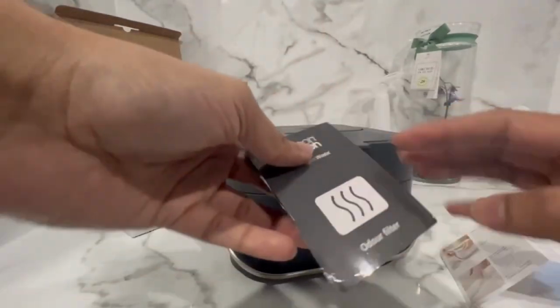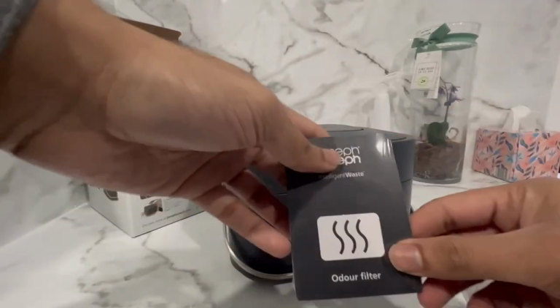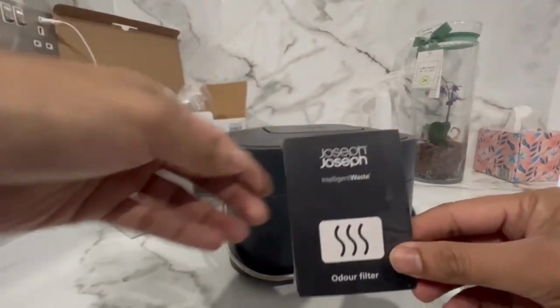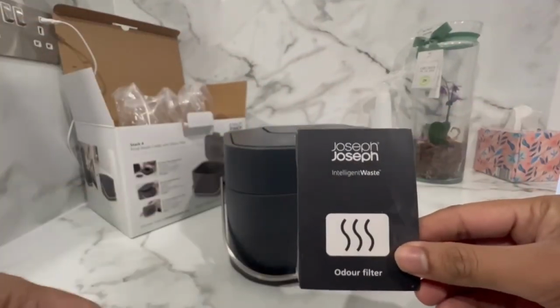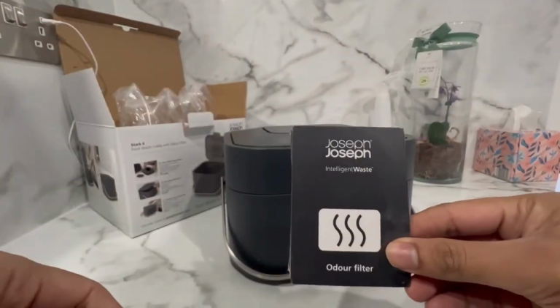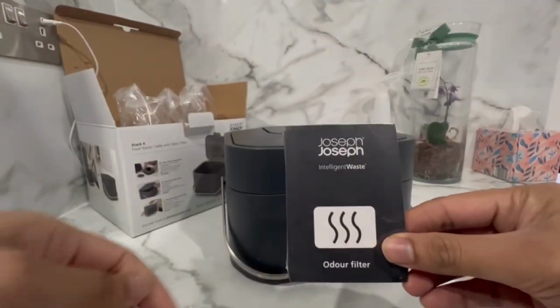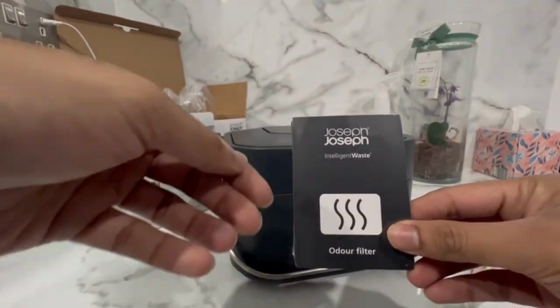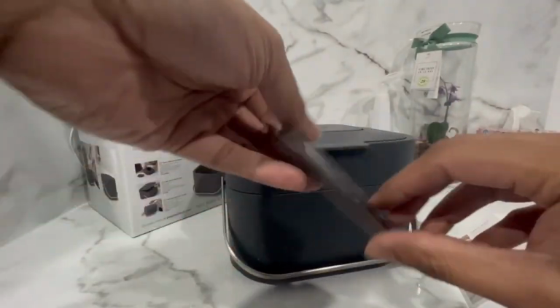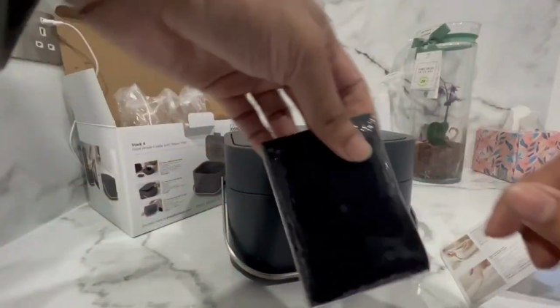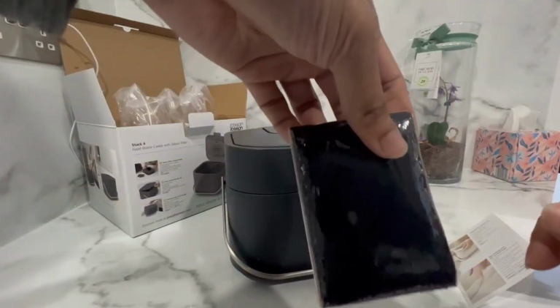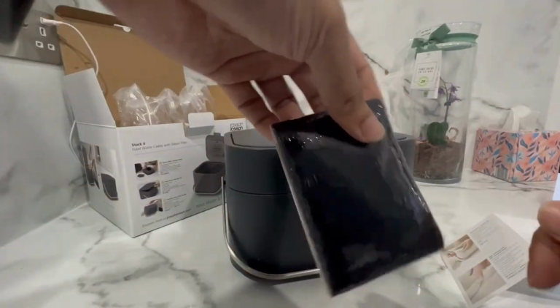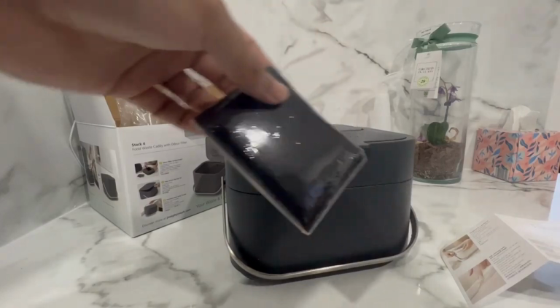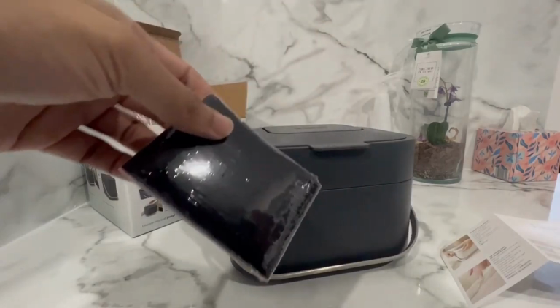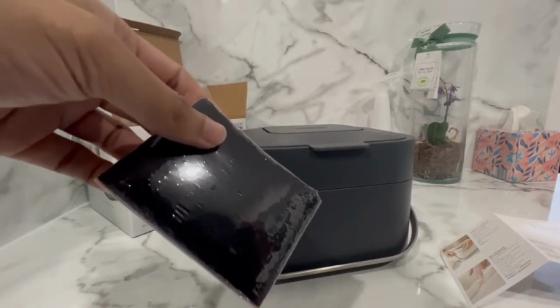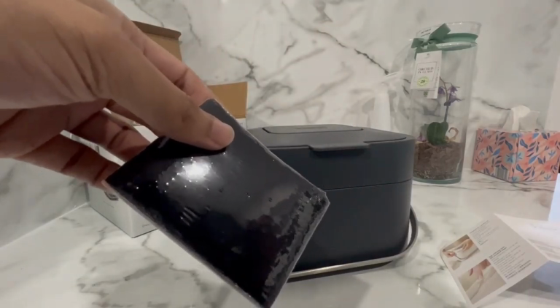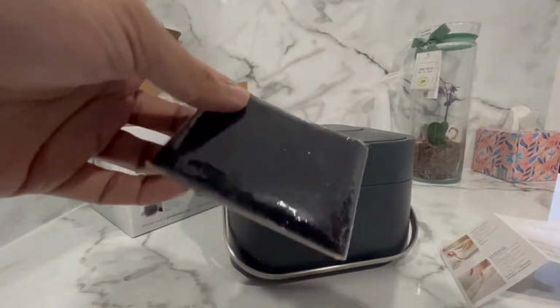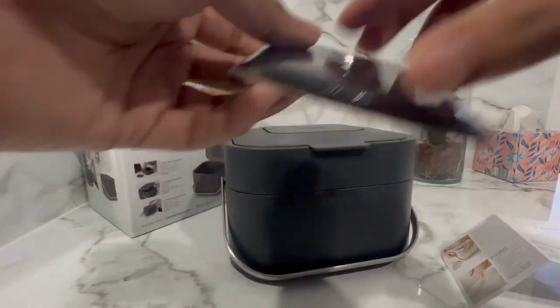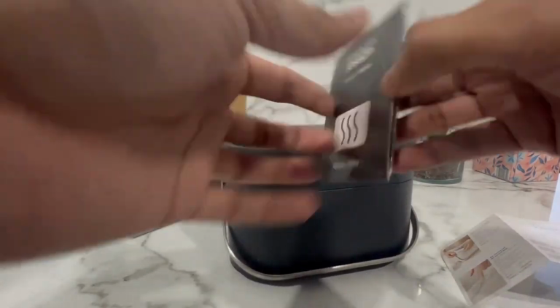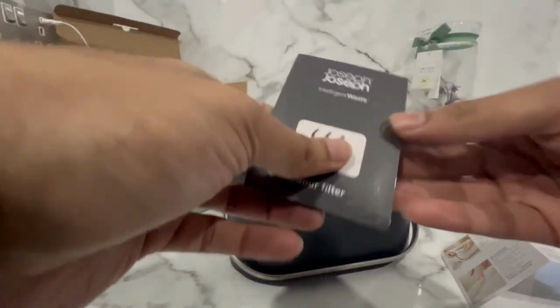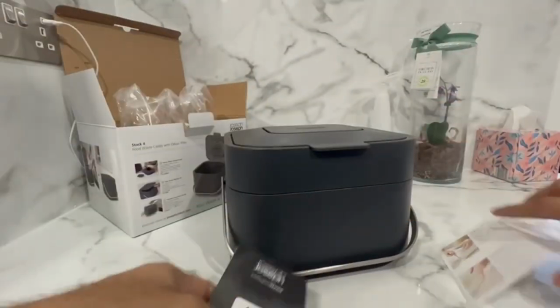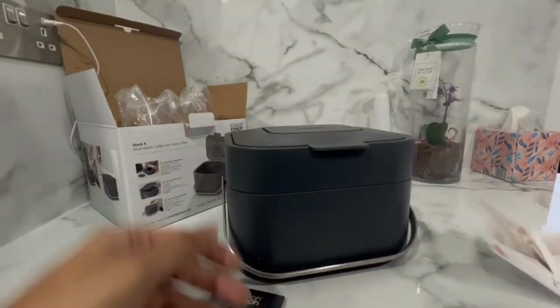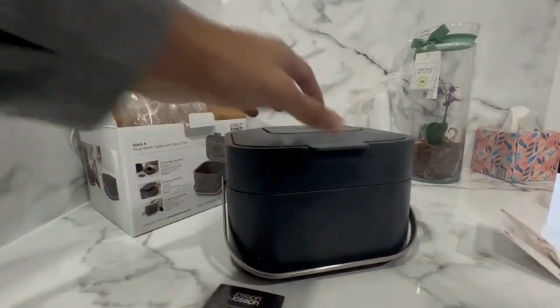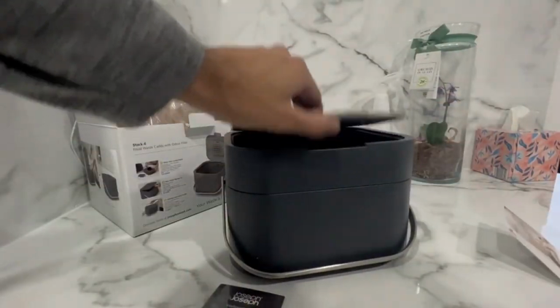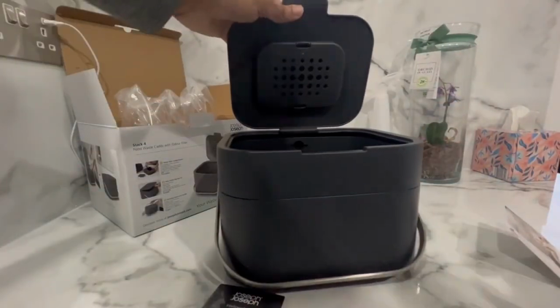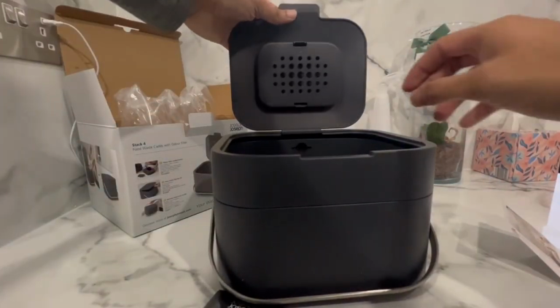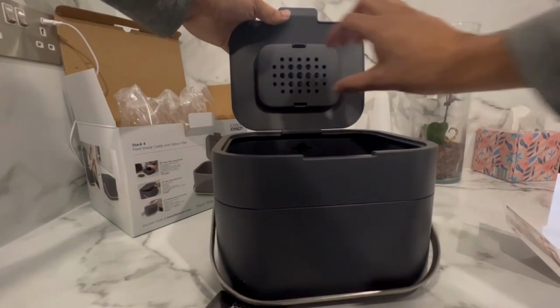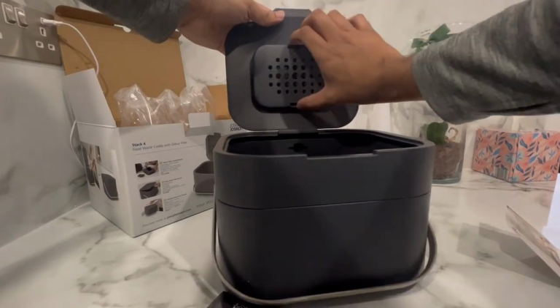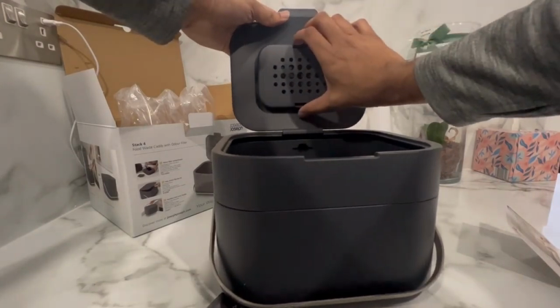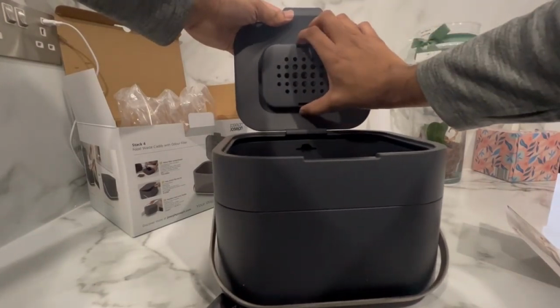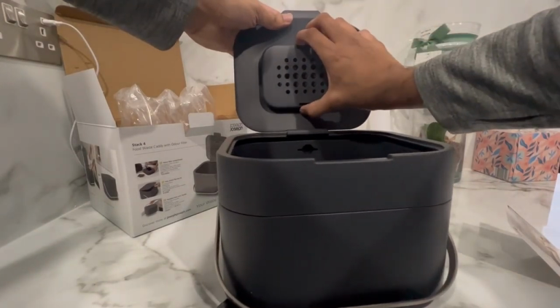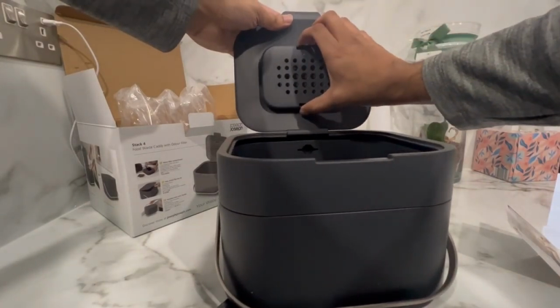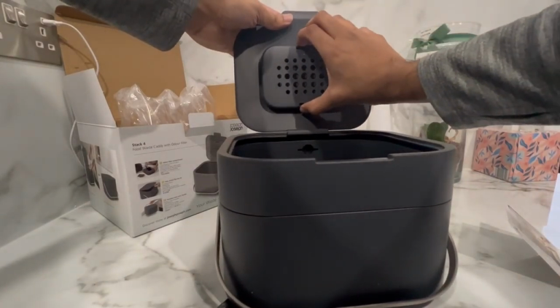The recommended retail price for this product is £32 but I managed to find it for around £25 on Amazon. I'll leave a link in the video description below if you want to get your hands on one too.